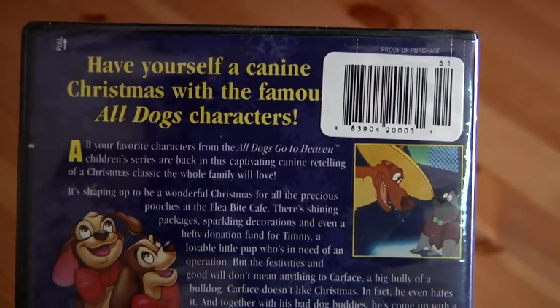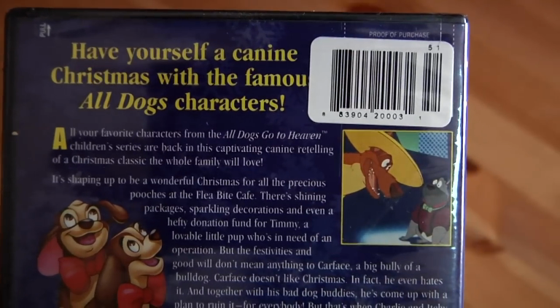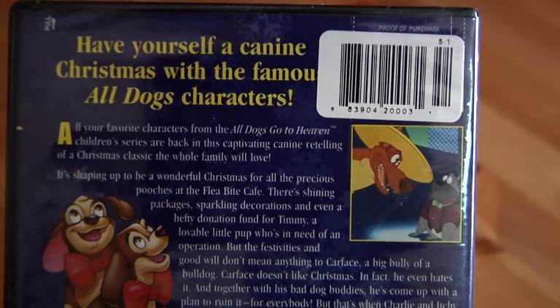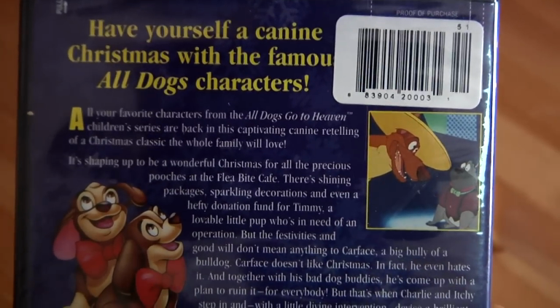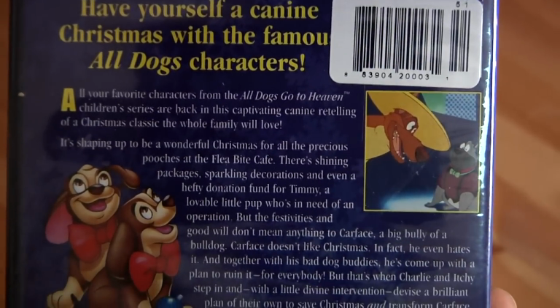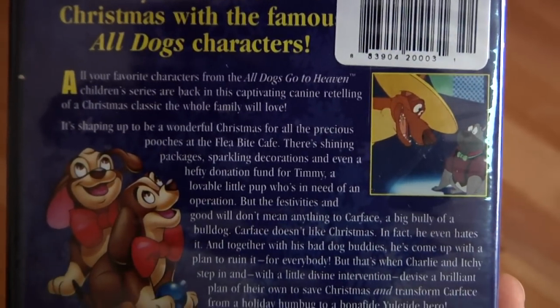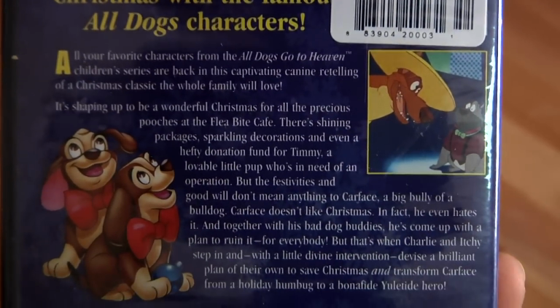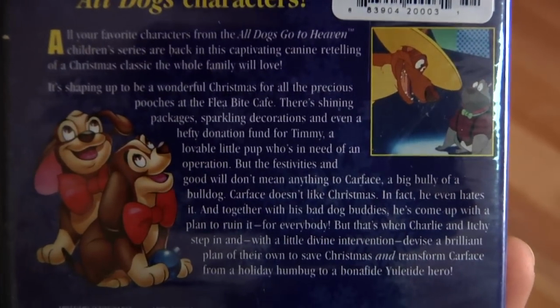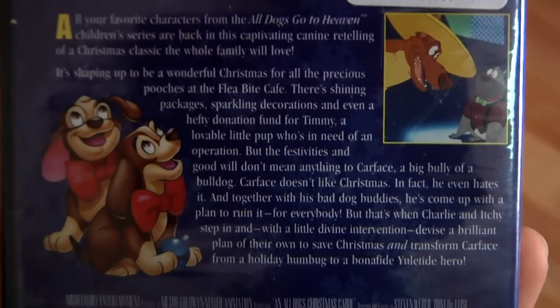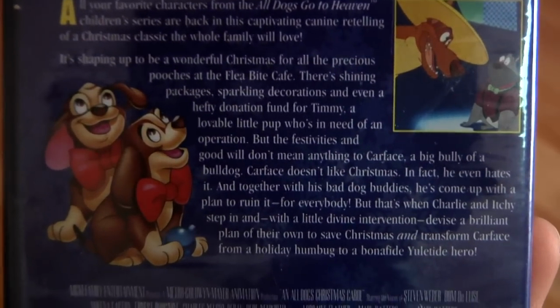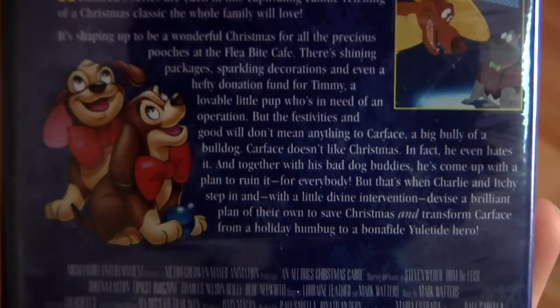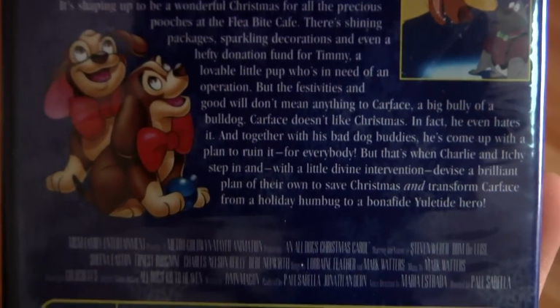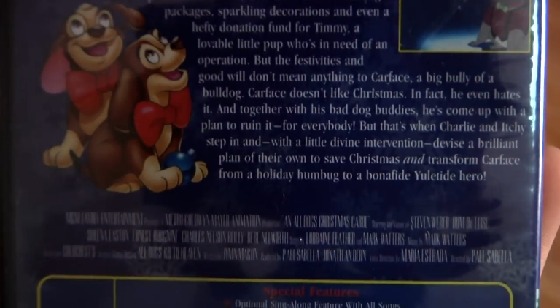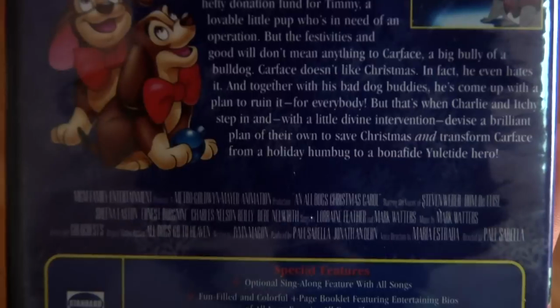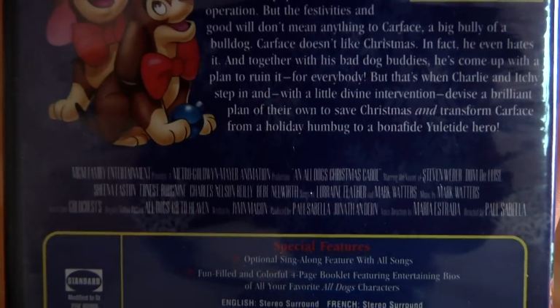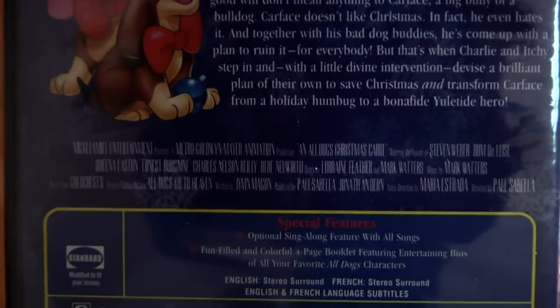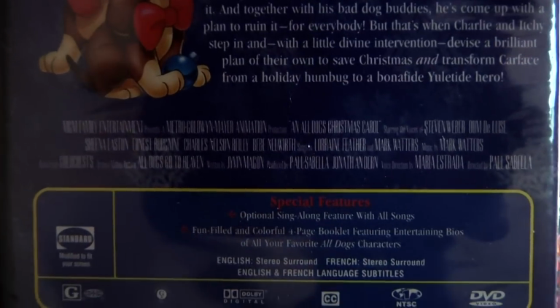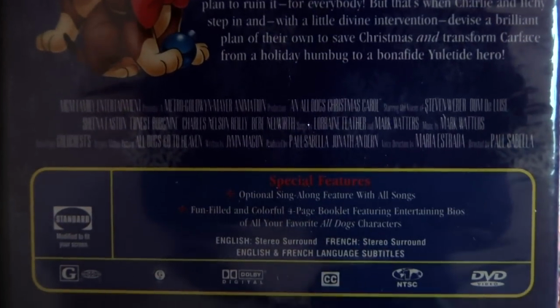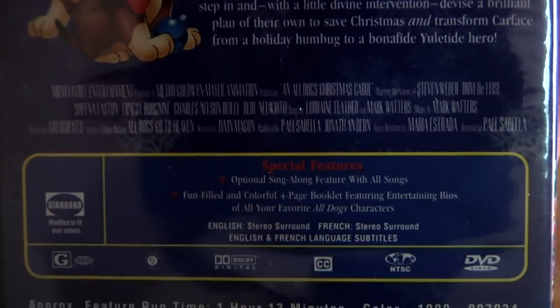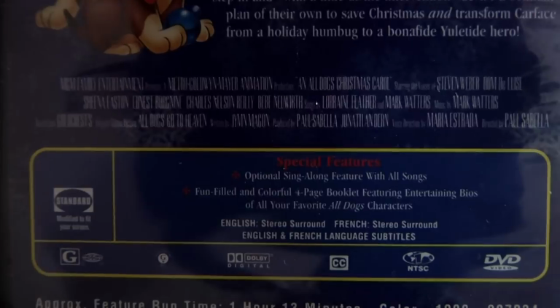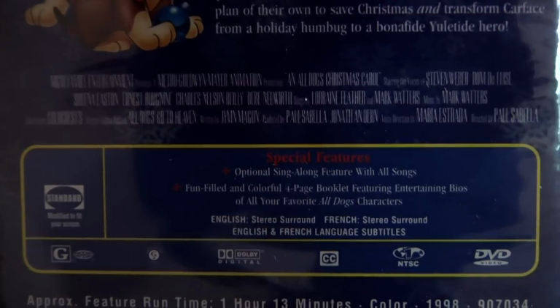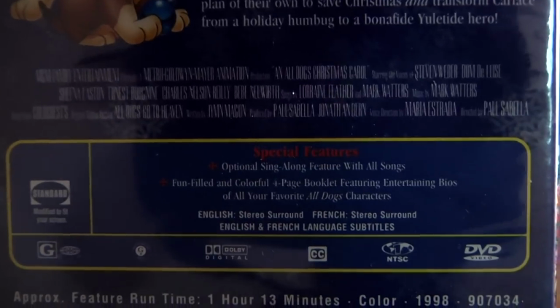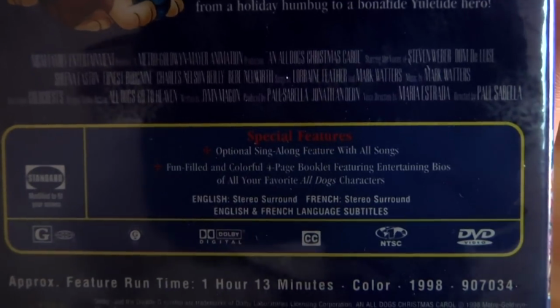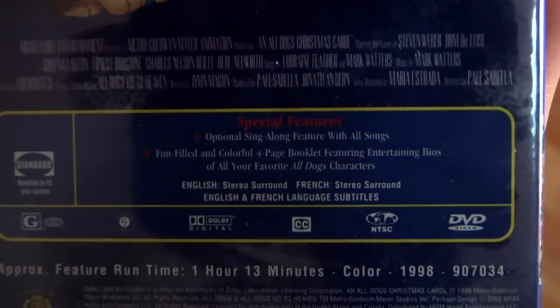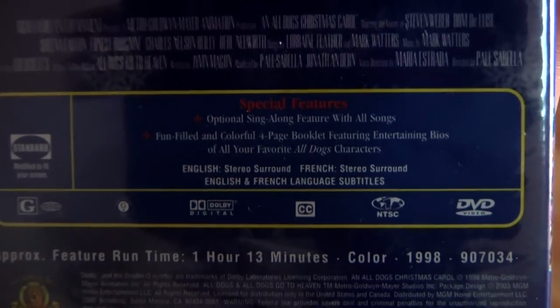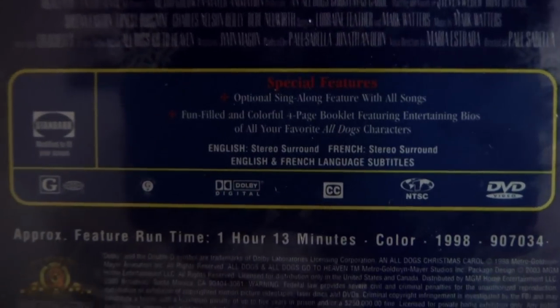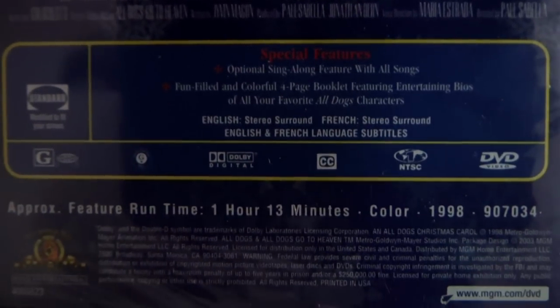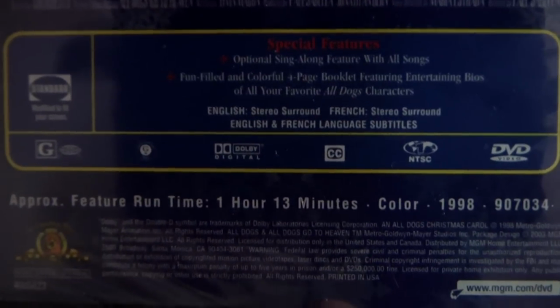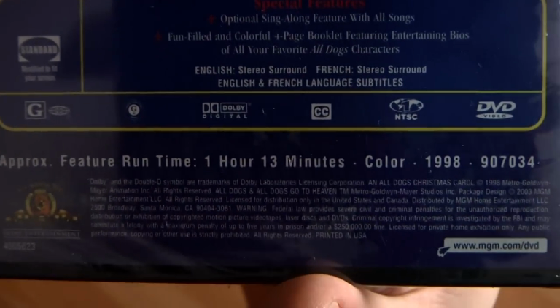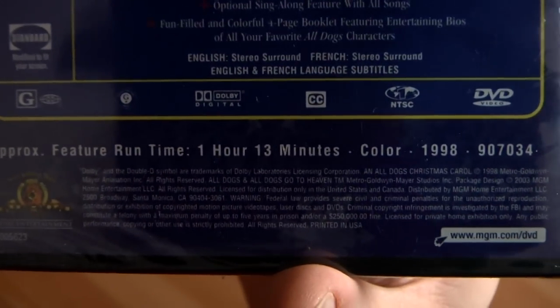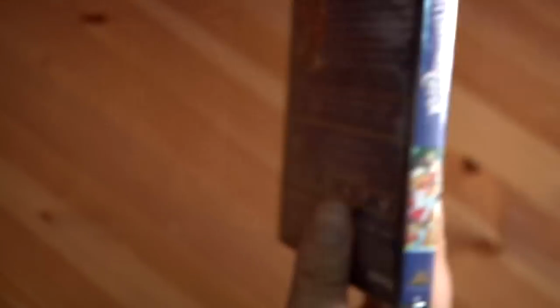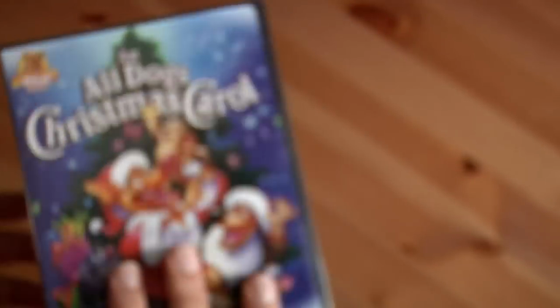Have yourself a K9 Christmas with the famous All Dogs characters. Special features right there — there's a sing-along feature. The runtime is an hour and 13 minutes, so it's nothing crazy.